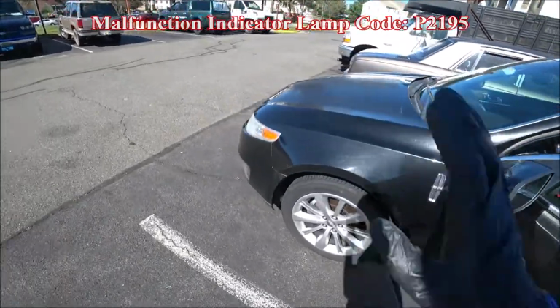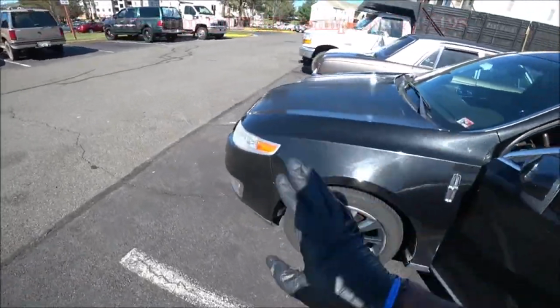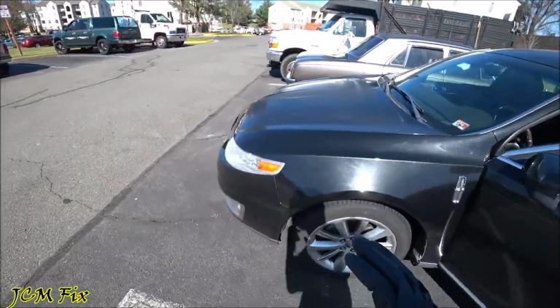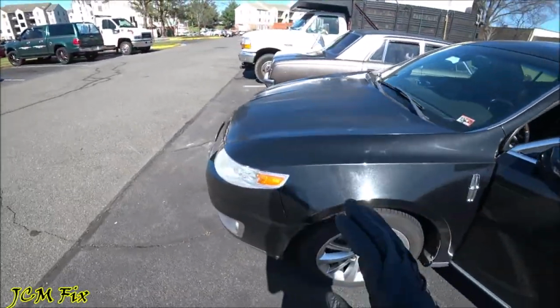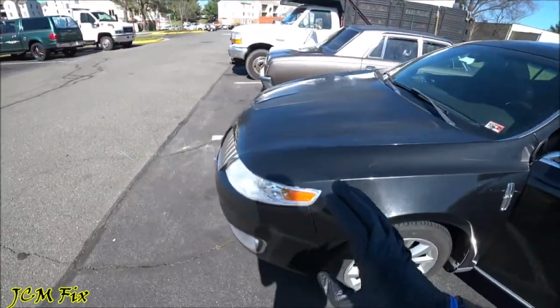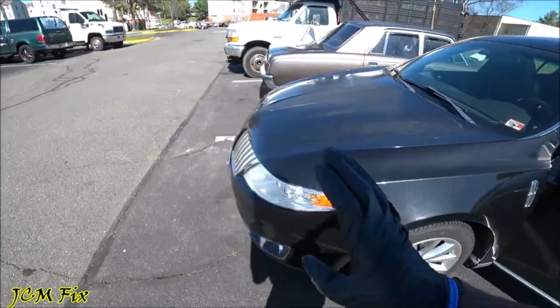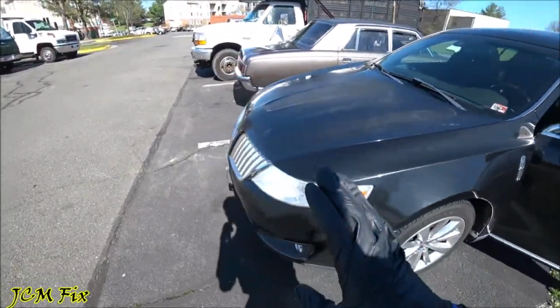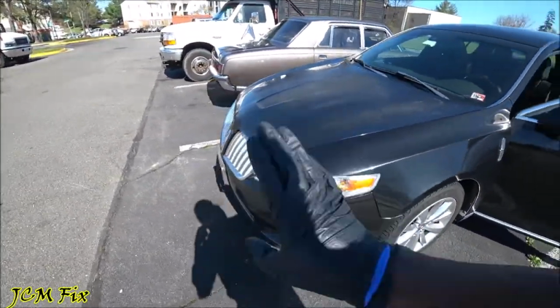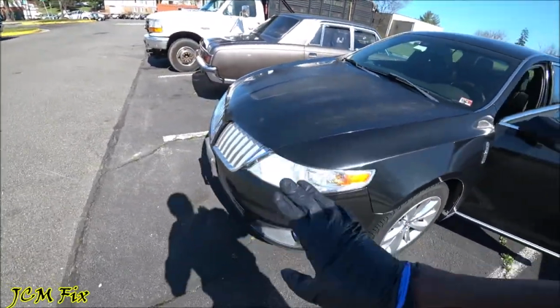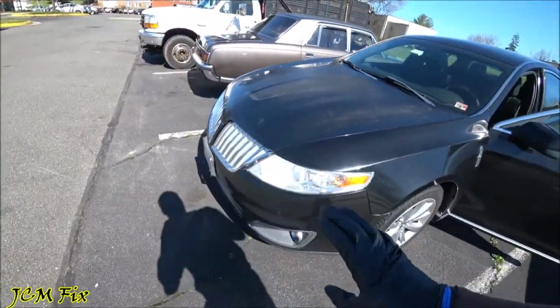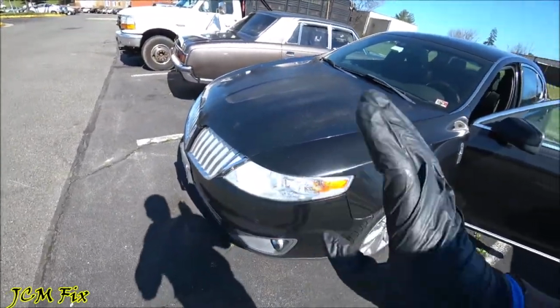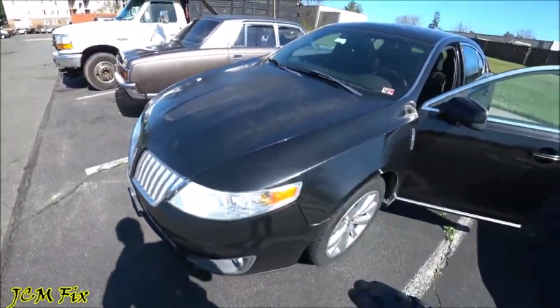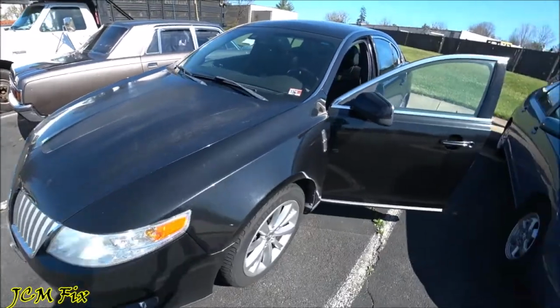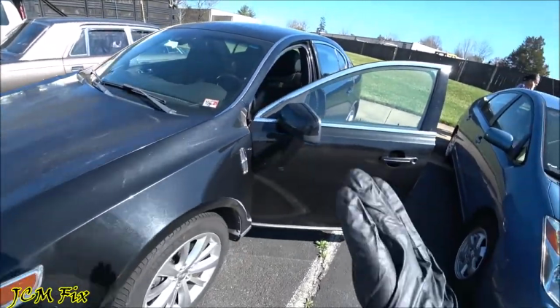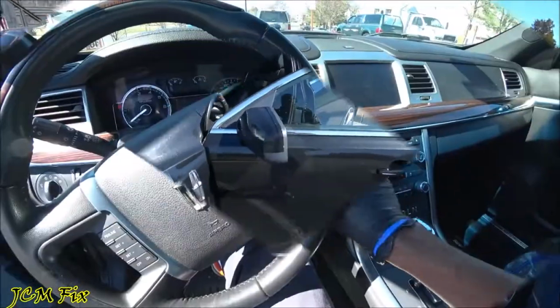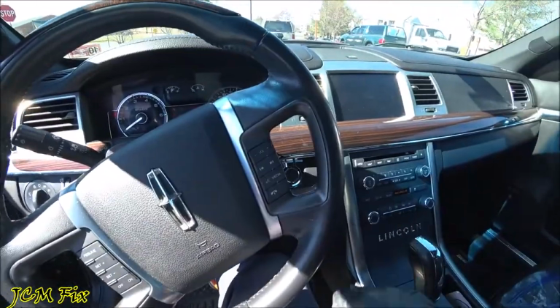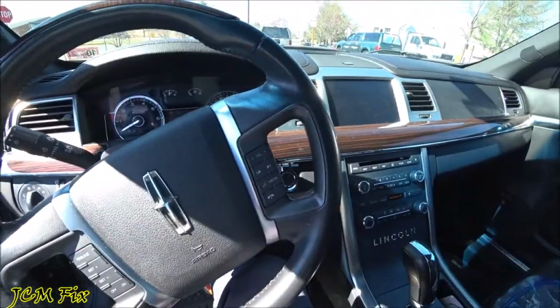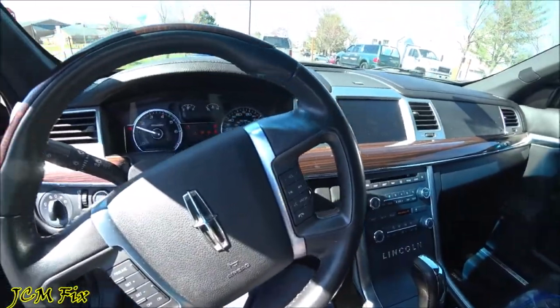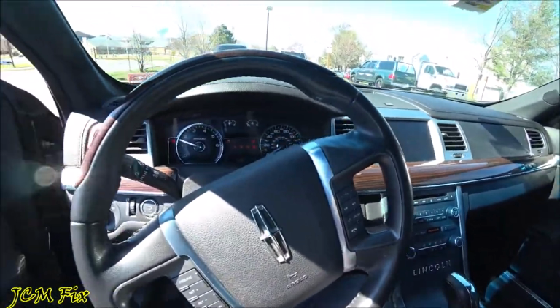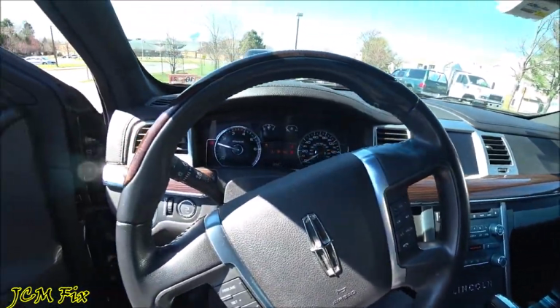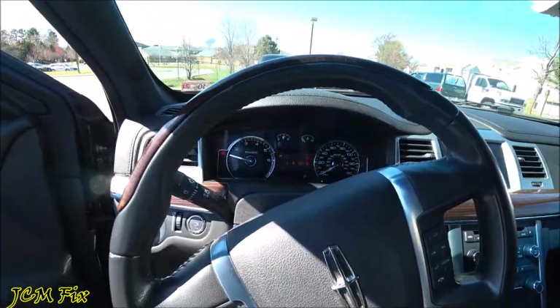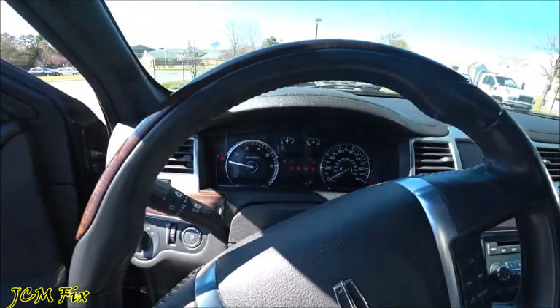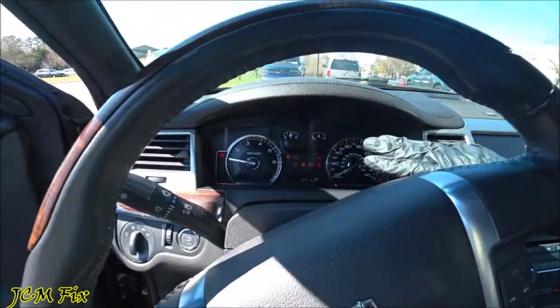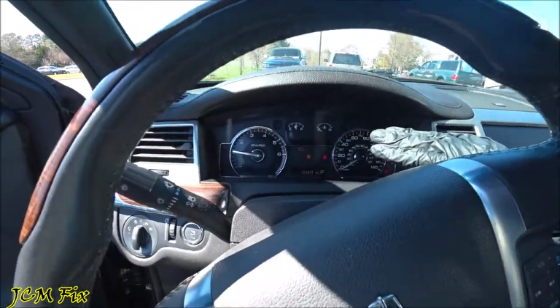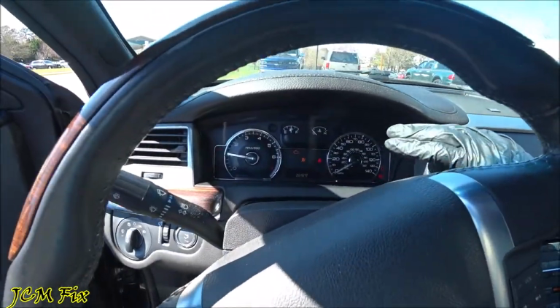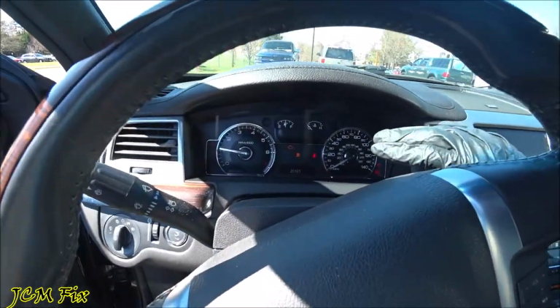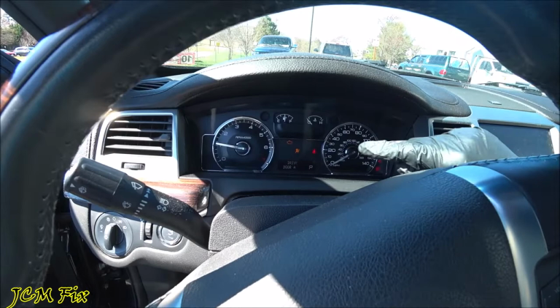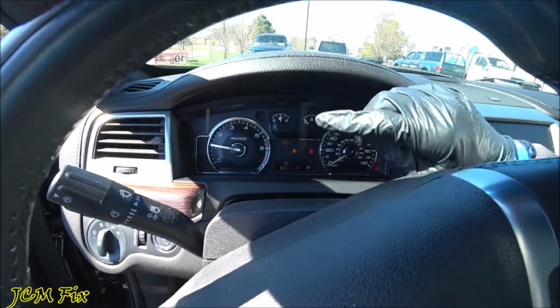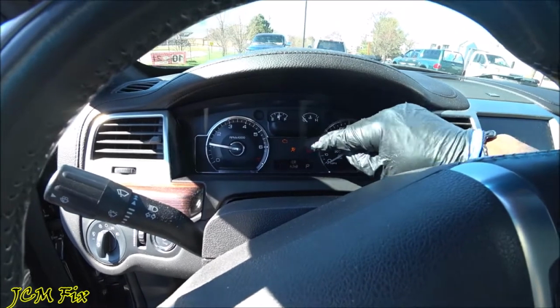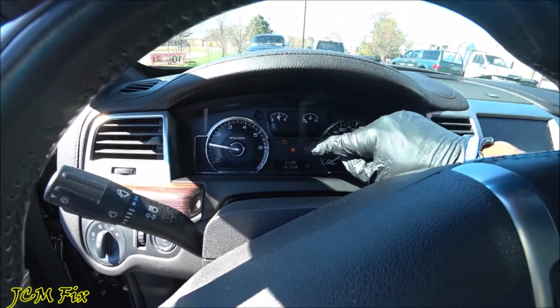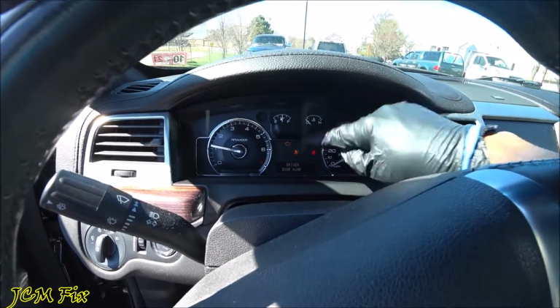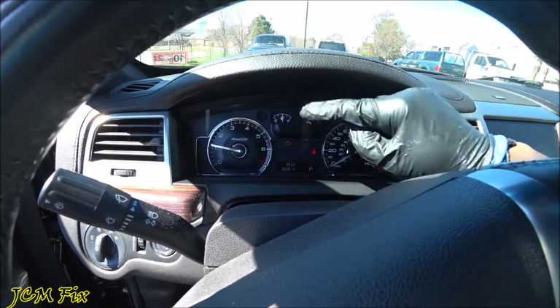In order to diagnose it I need to go ahead and plug in my scan tool and see what it's all about. As you can see when the vehicle starts the check engine light stays on.